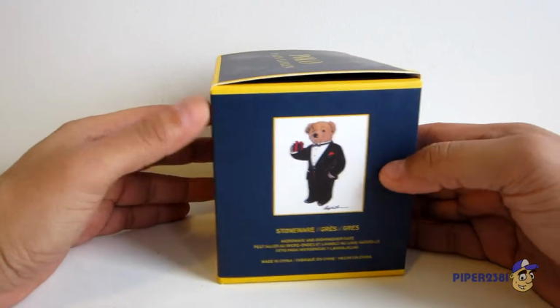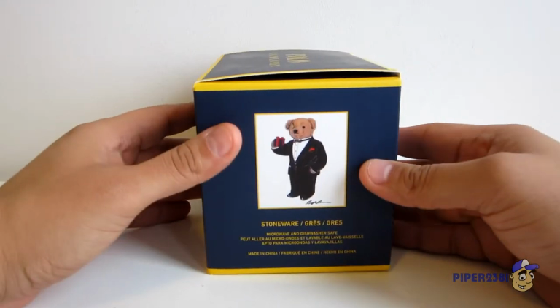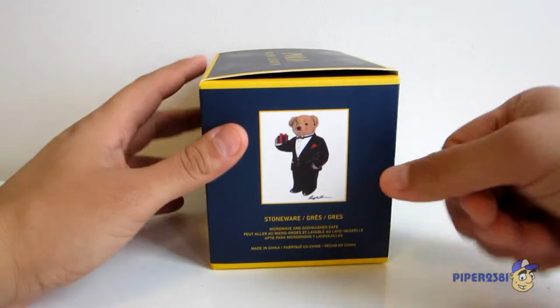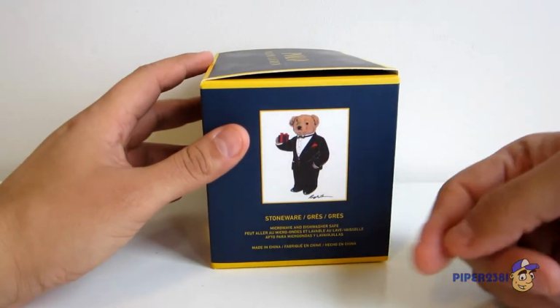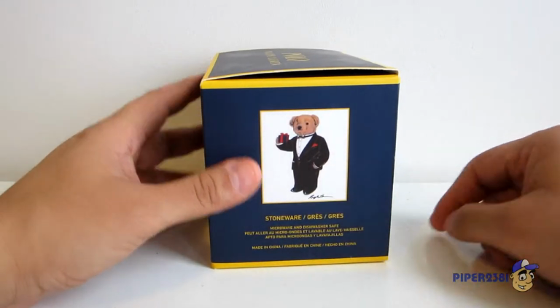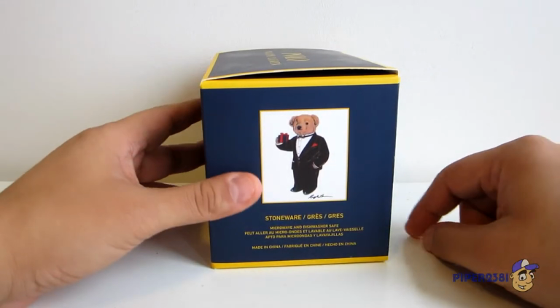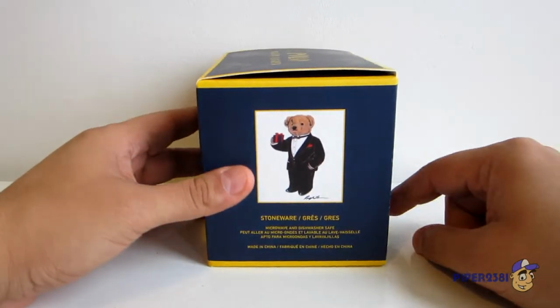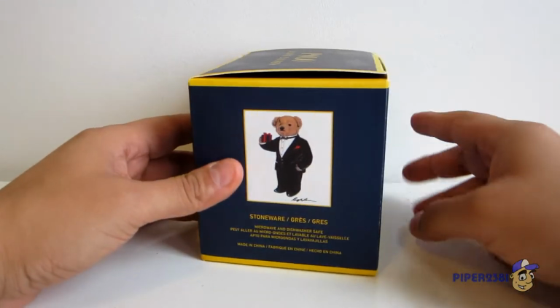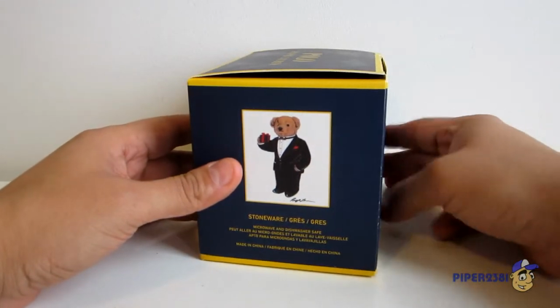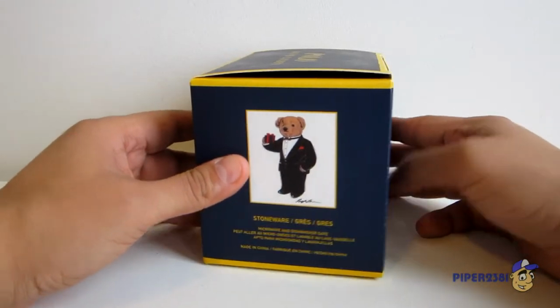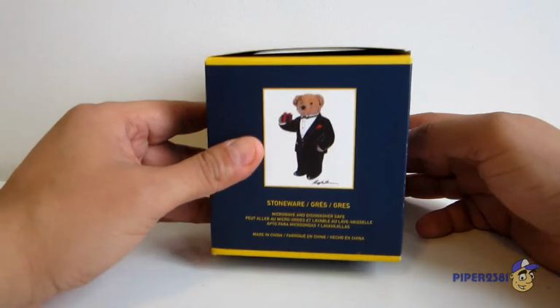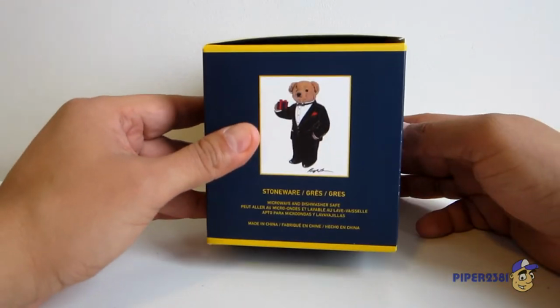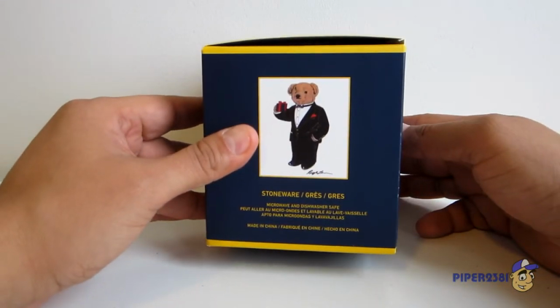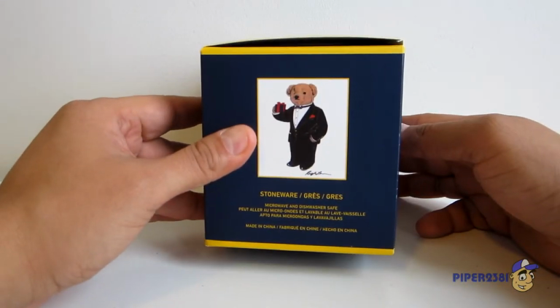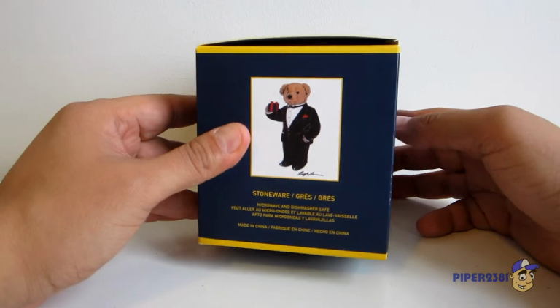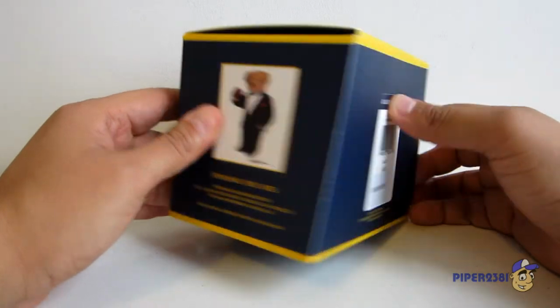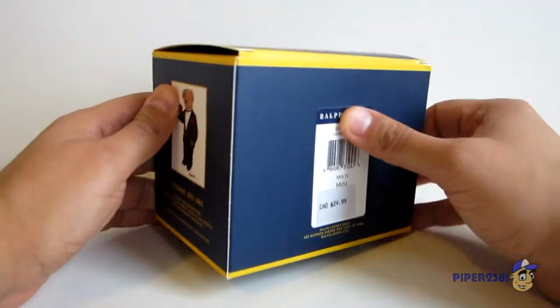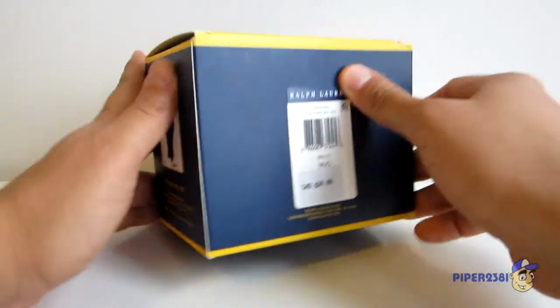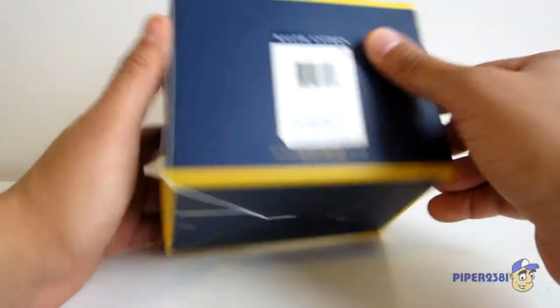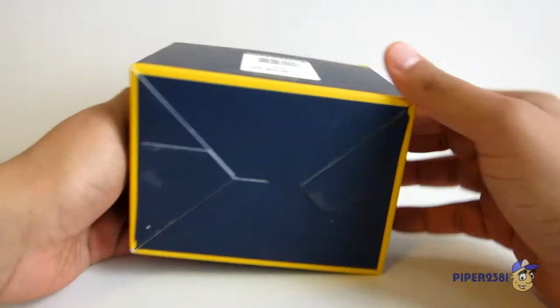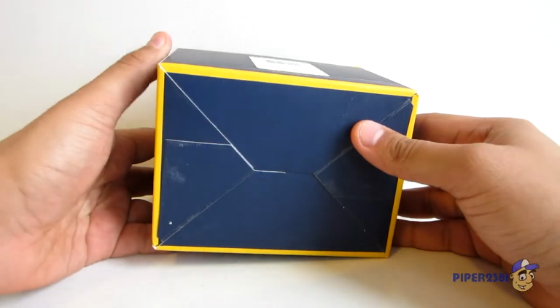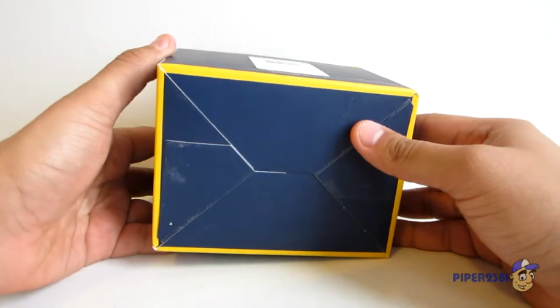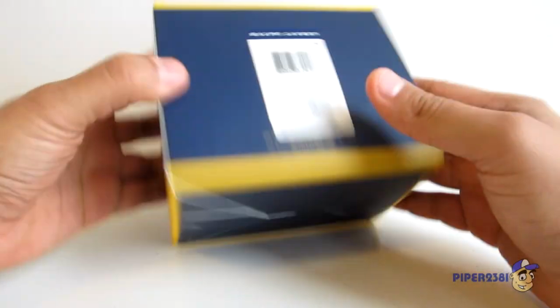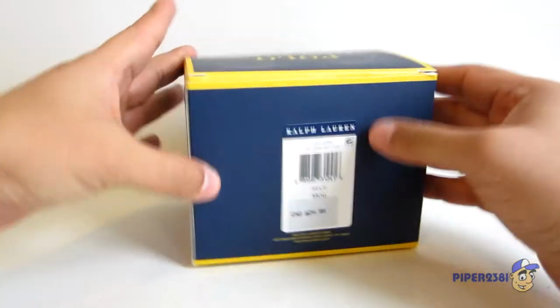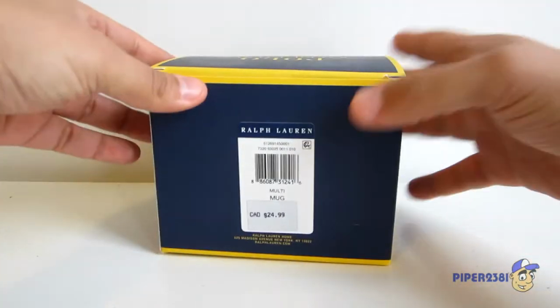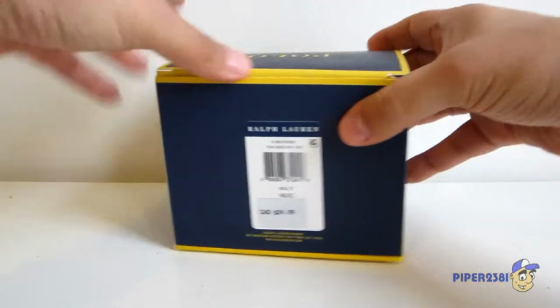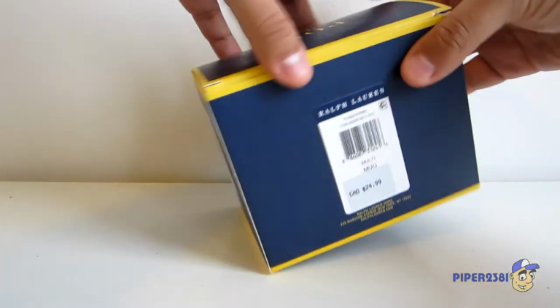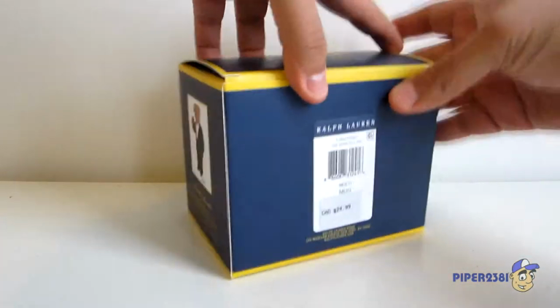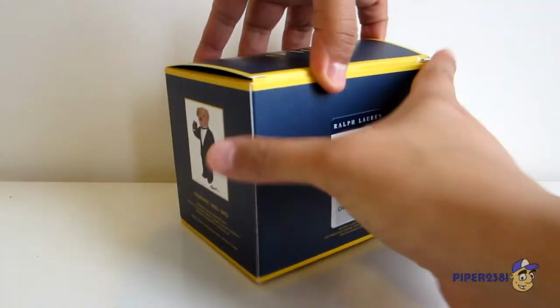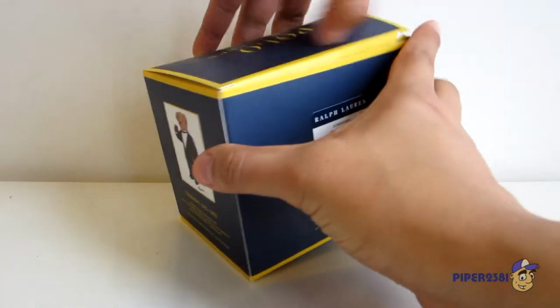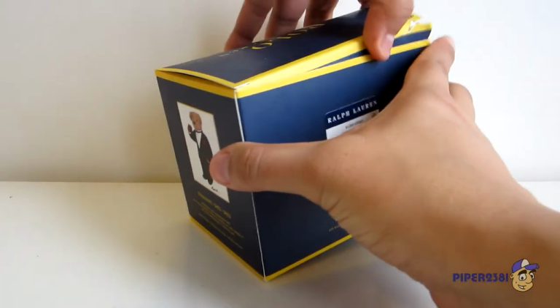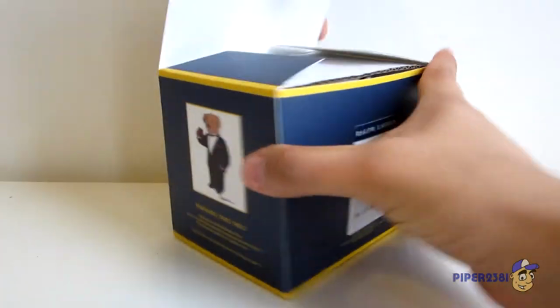The other side is in French, and I guess Spanish as well. Here's the bottom. So let's open up the box.